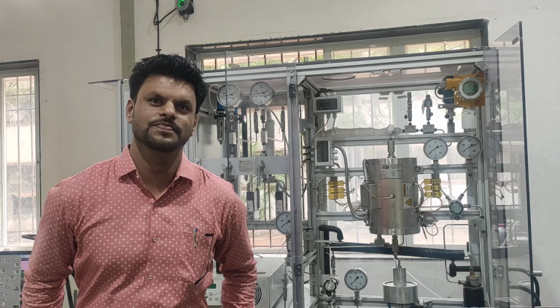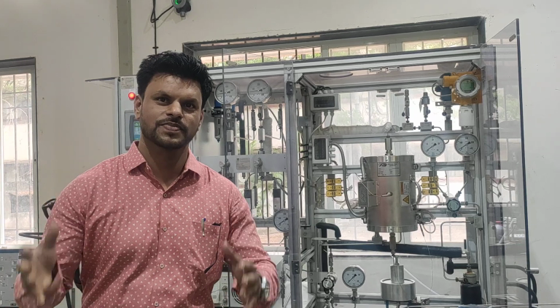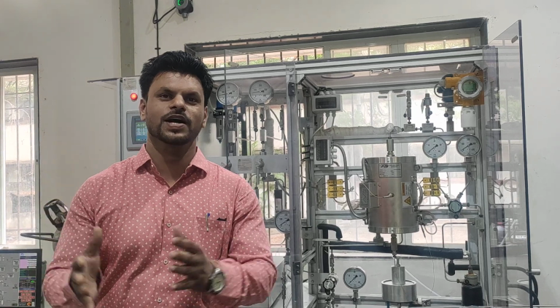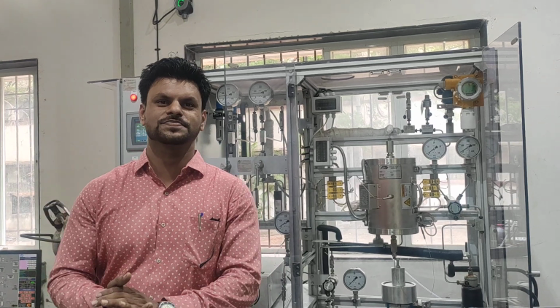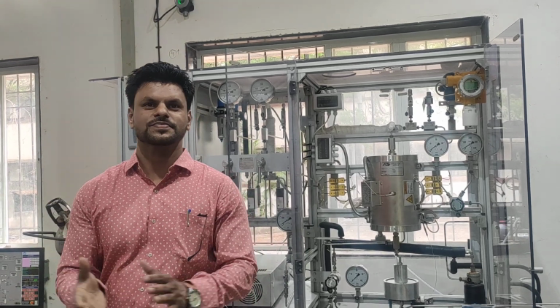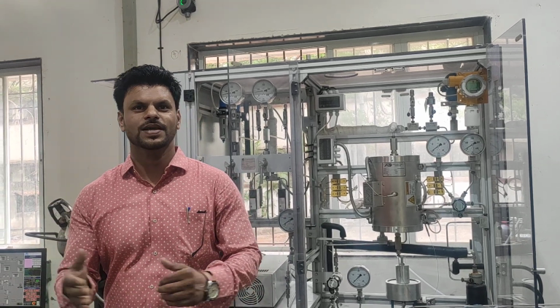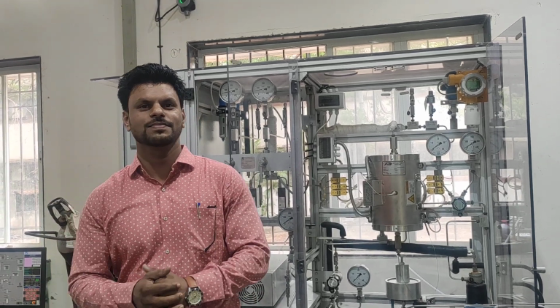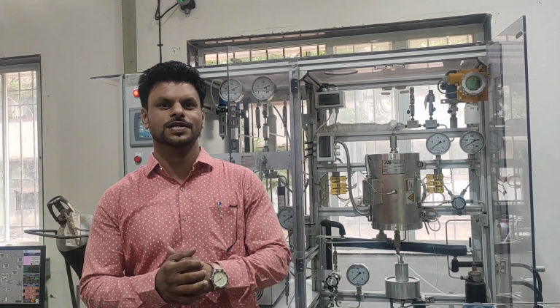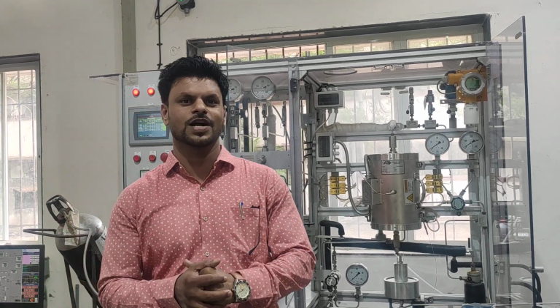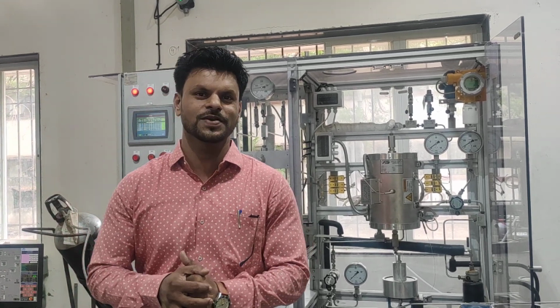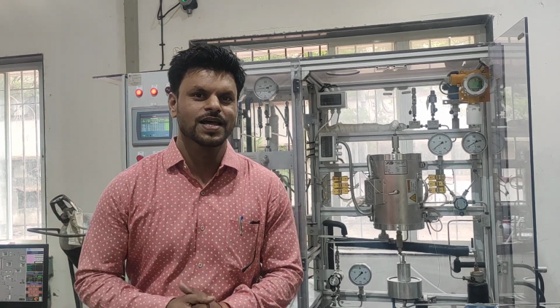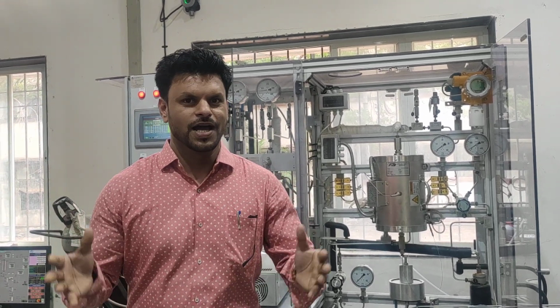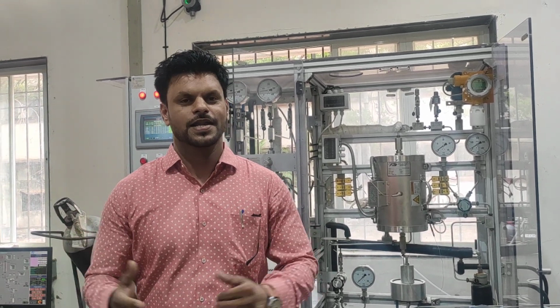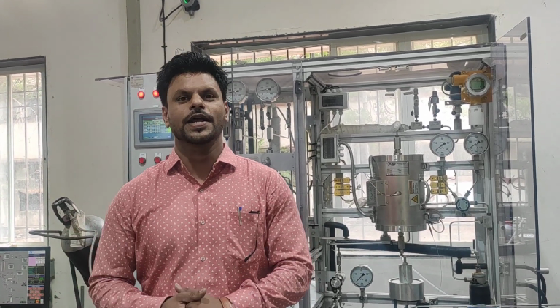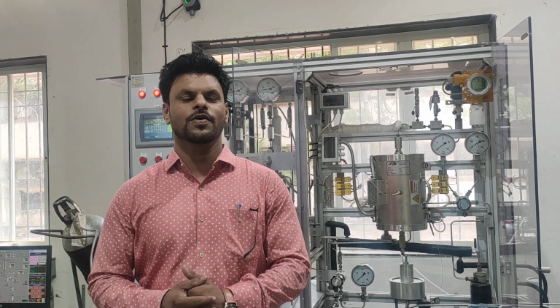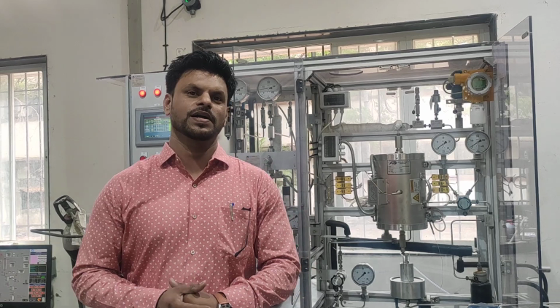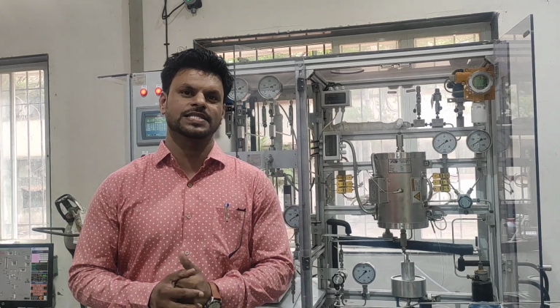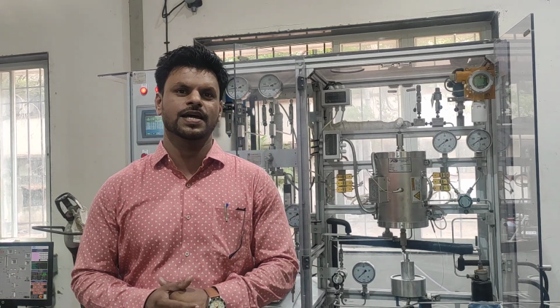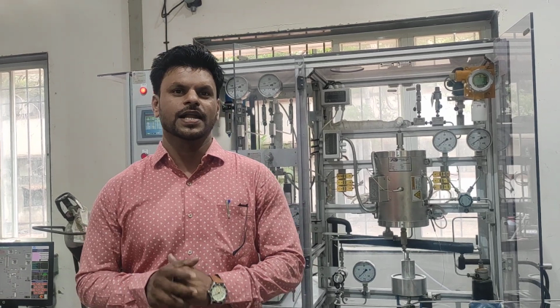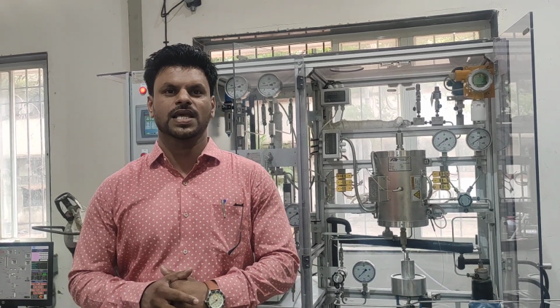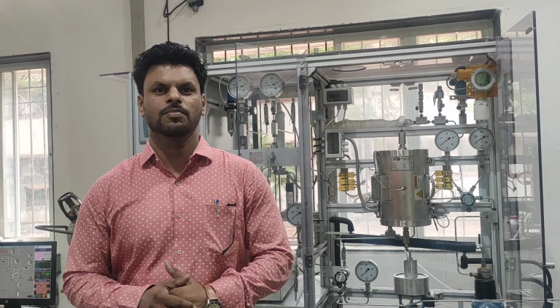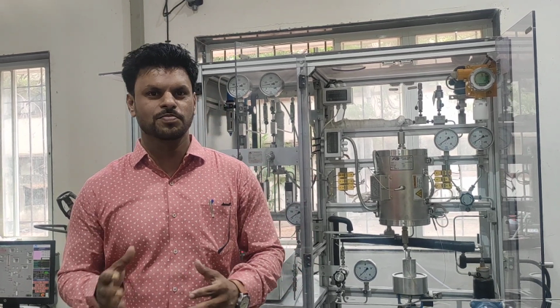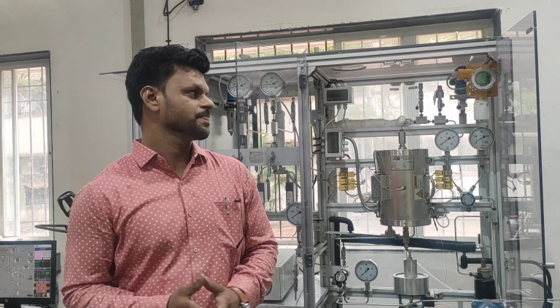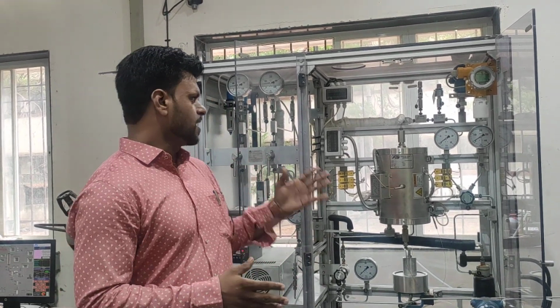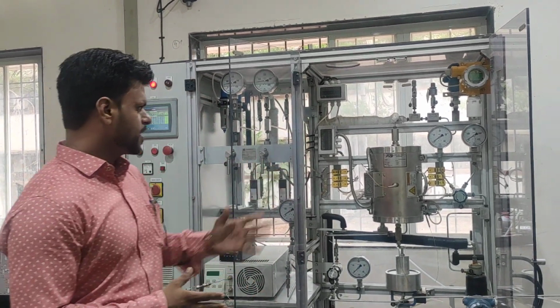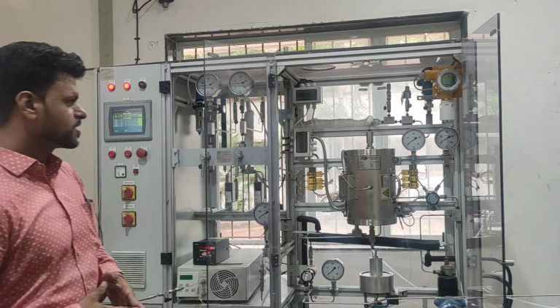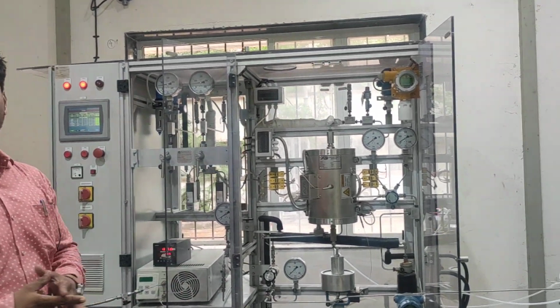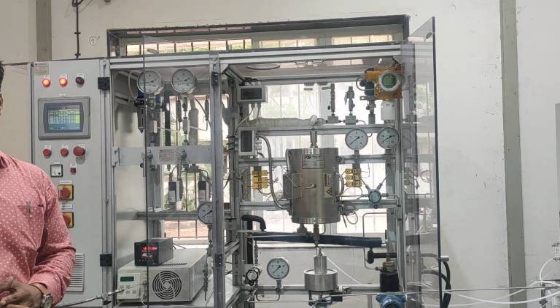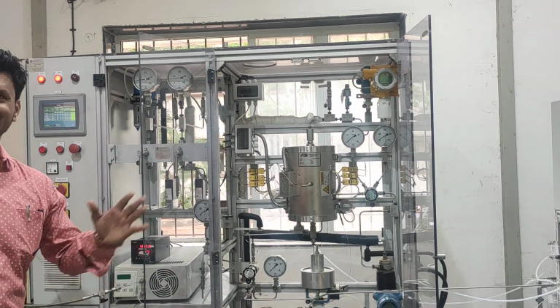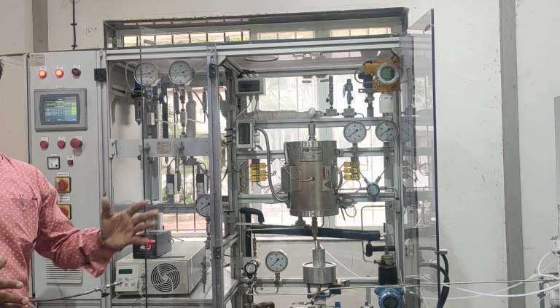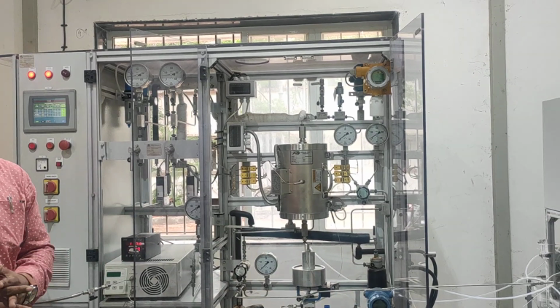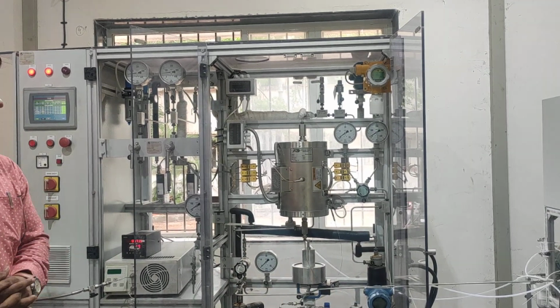Hello guys, myself Dr. Turmatpure, and now I am at CSR National Chemical Laboratory, Pune. Here you are just watching the continuous flow reactor.